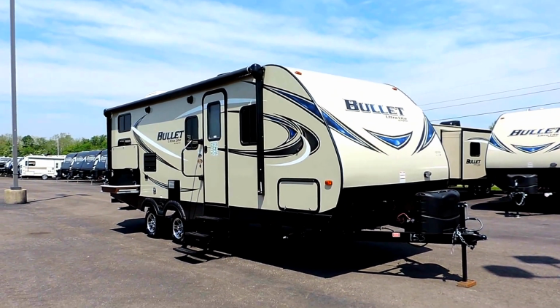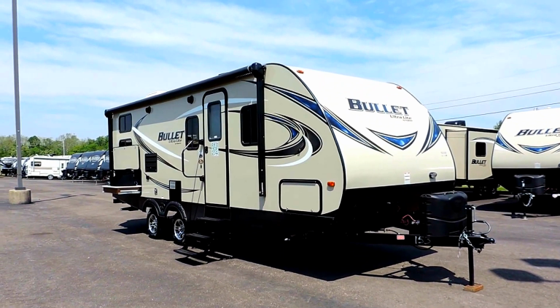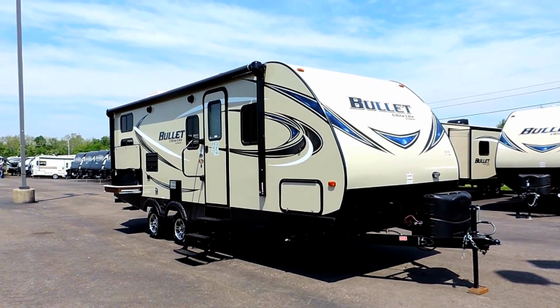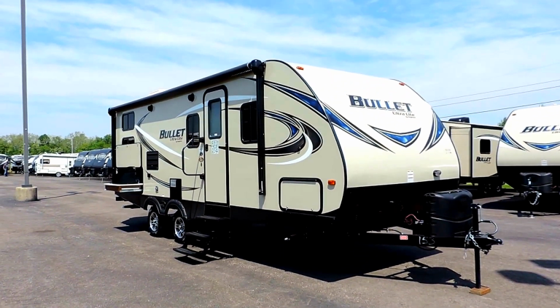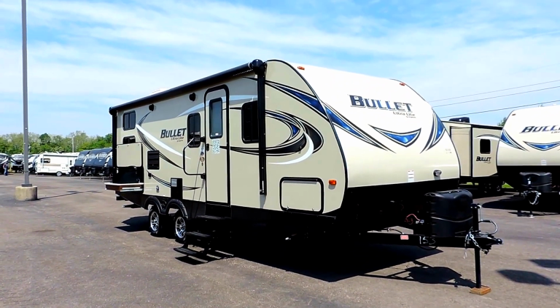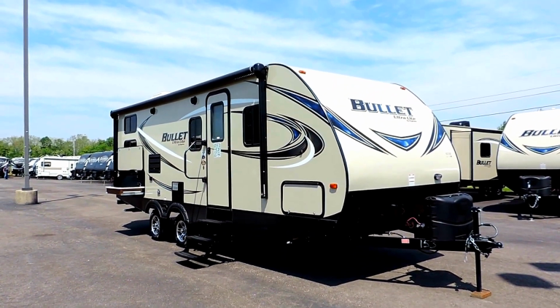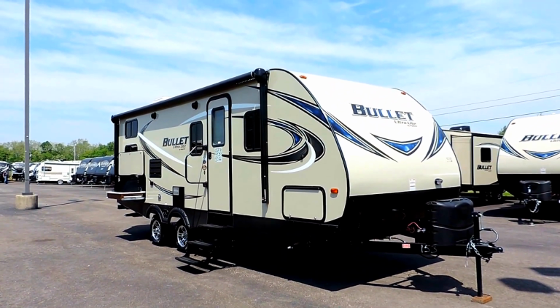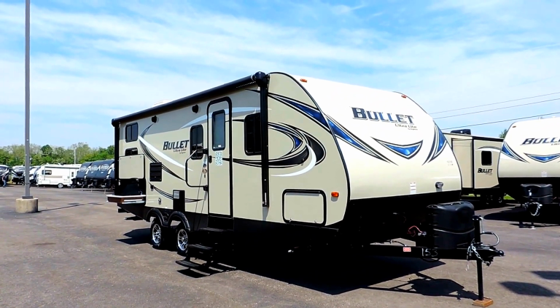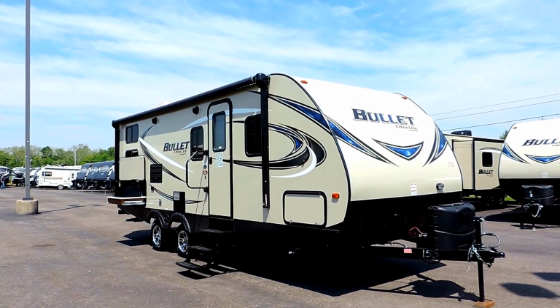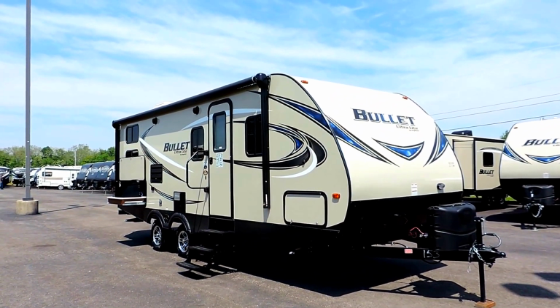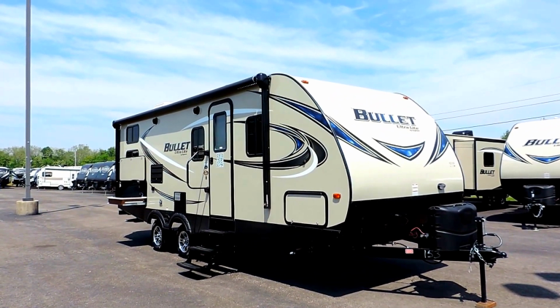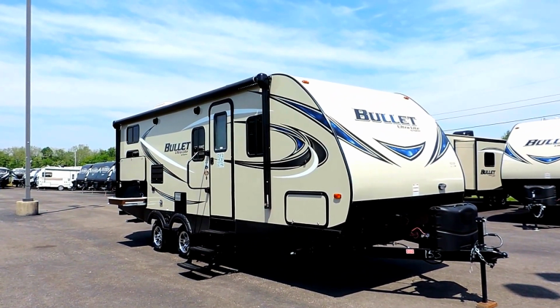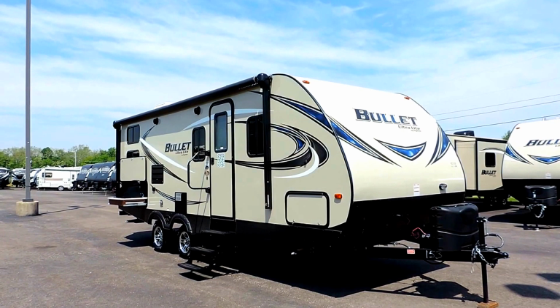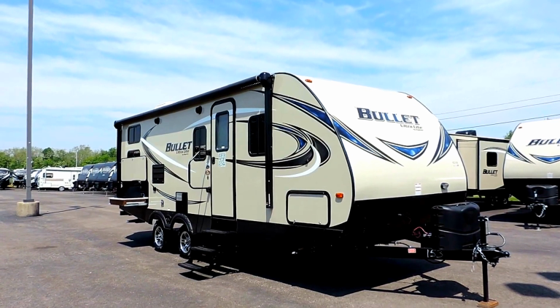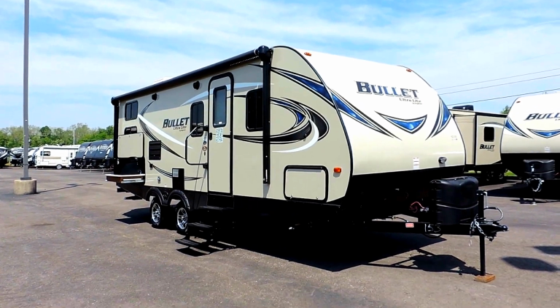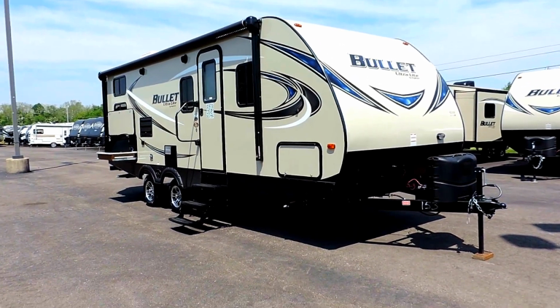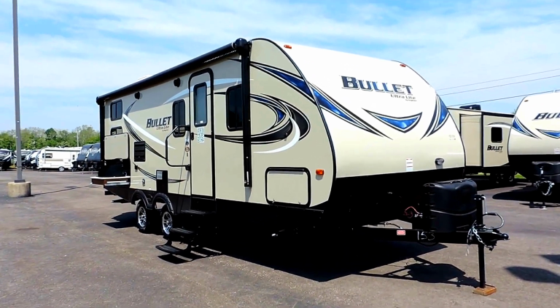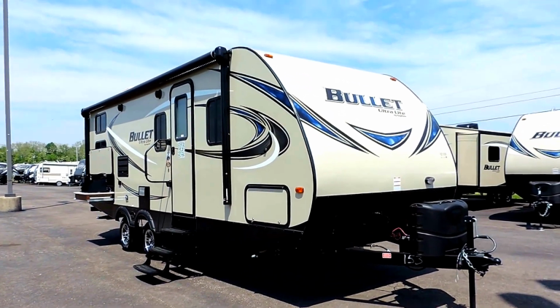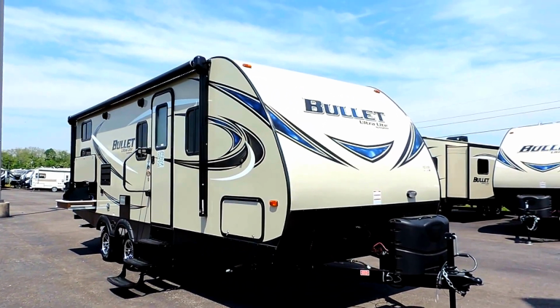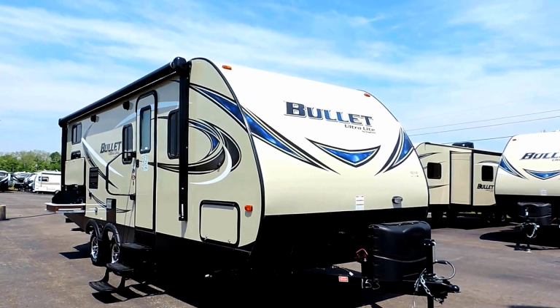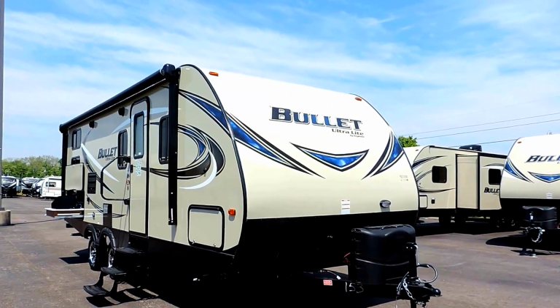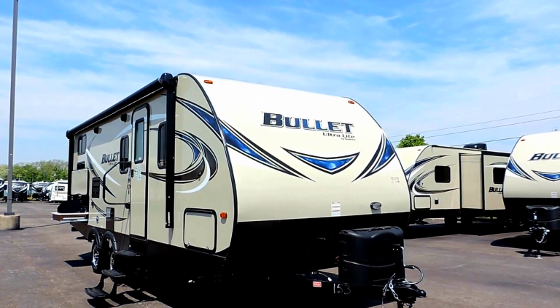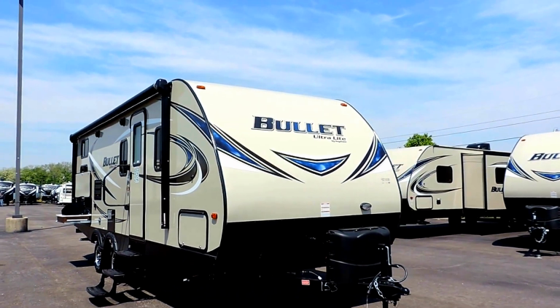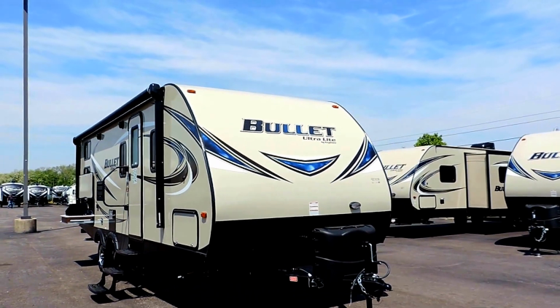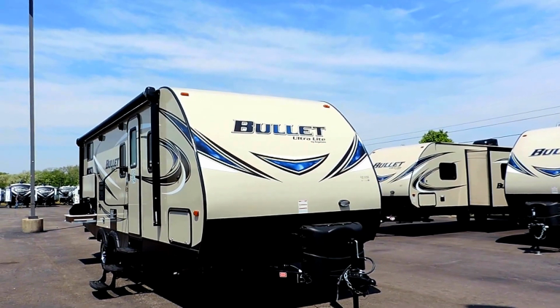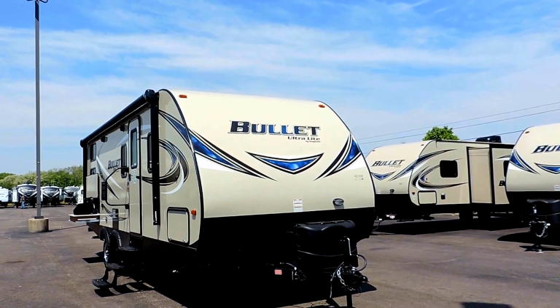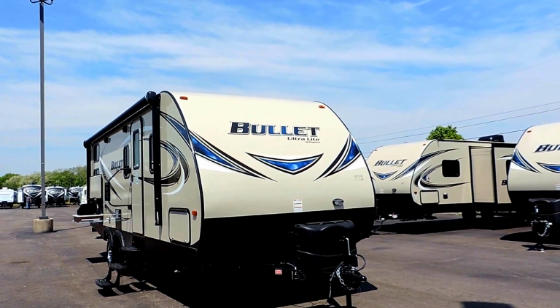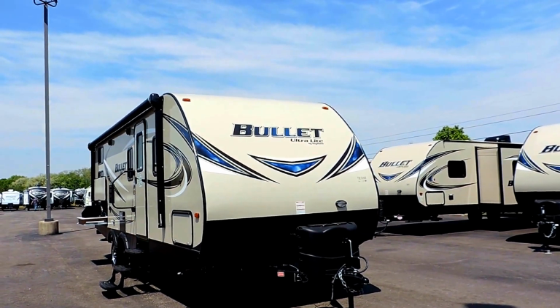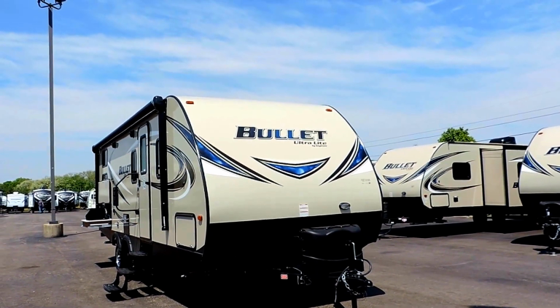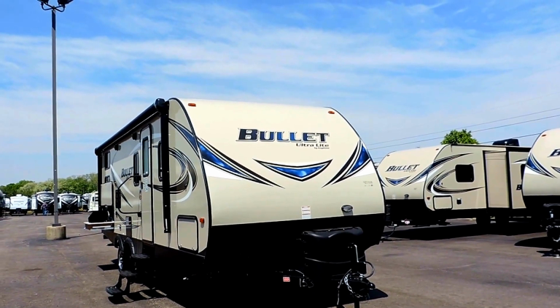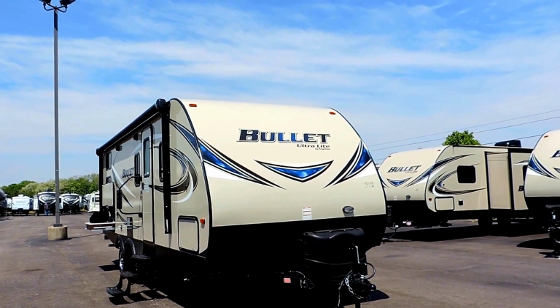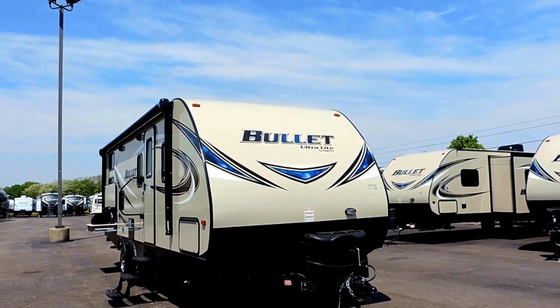This is a dual axle that can carry up to about 1,815 pounds on top of your 4,600 pound dry weight. It's got a fully heated and enclosed underbelly.